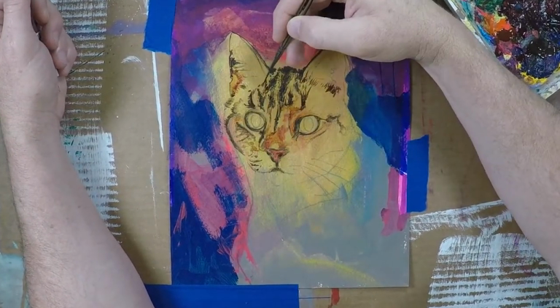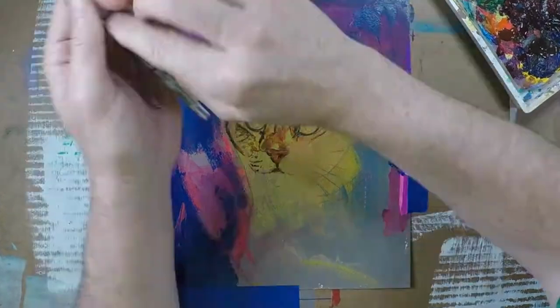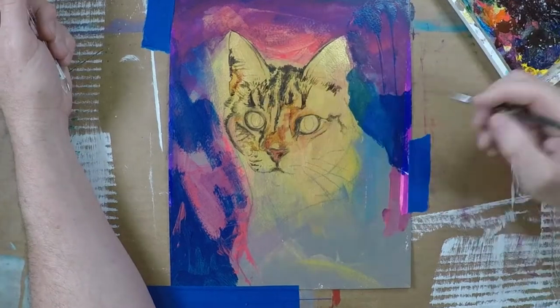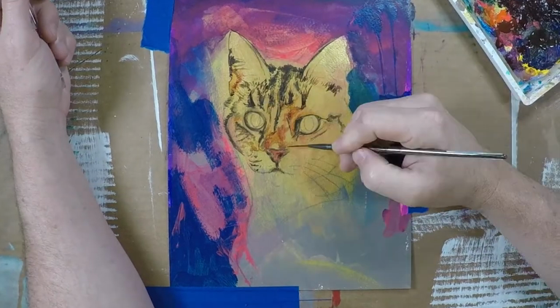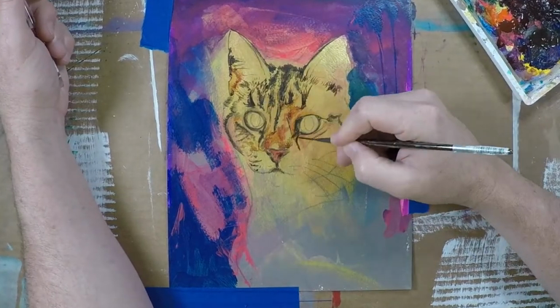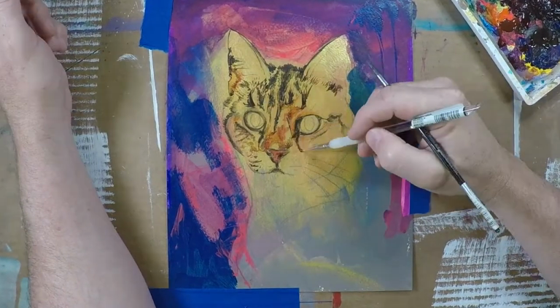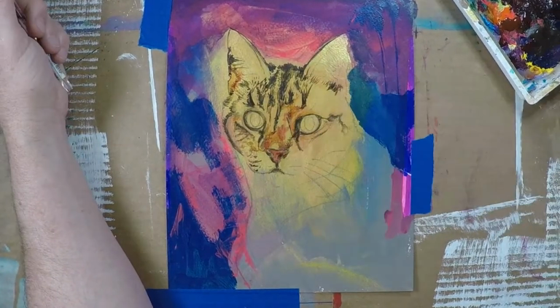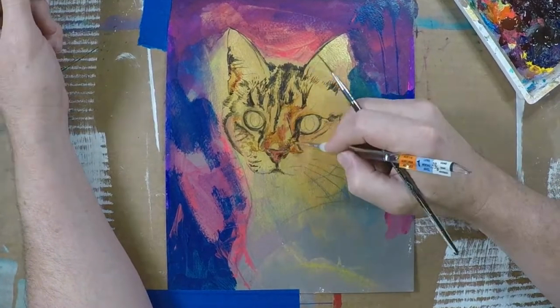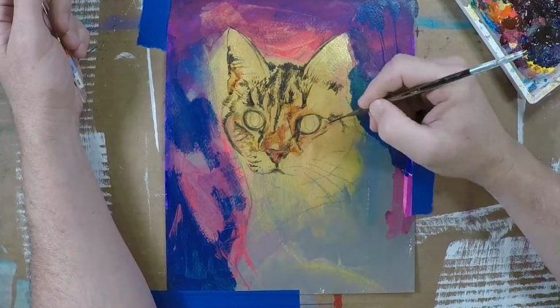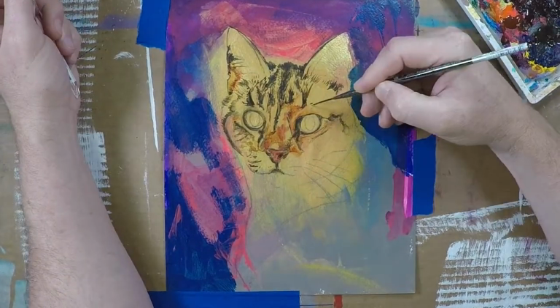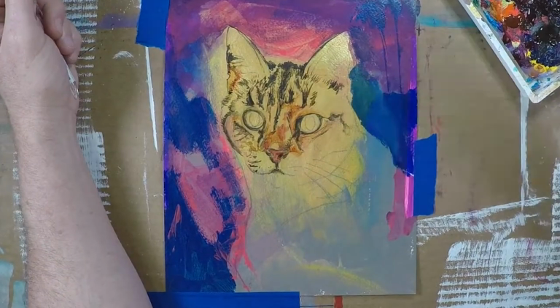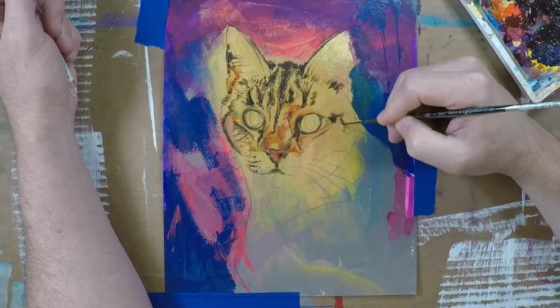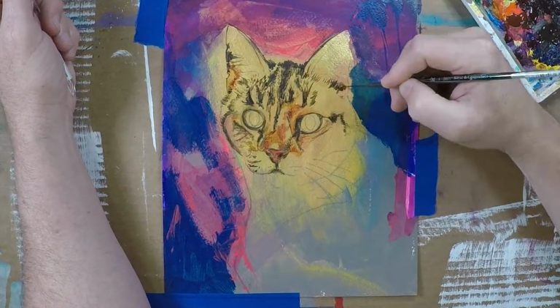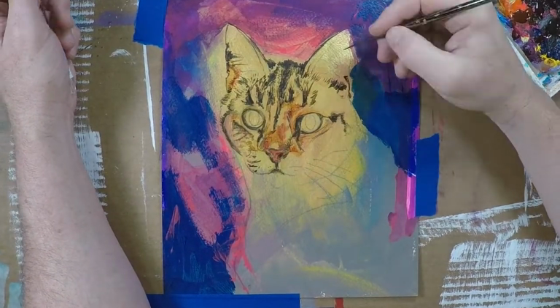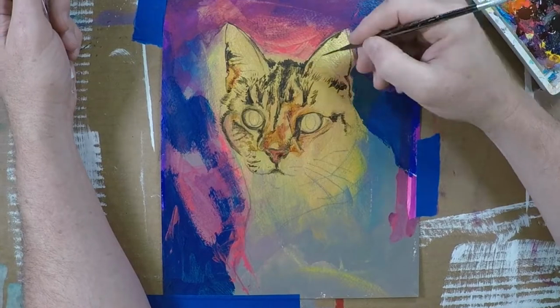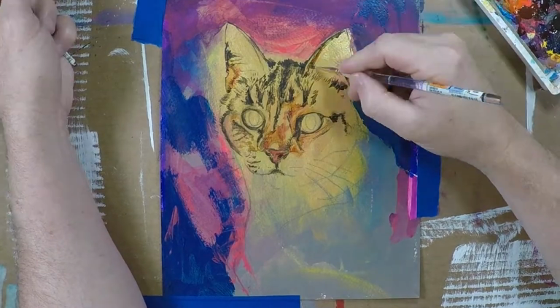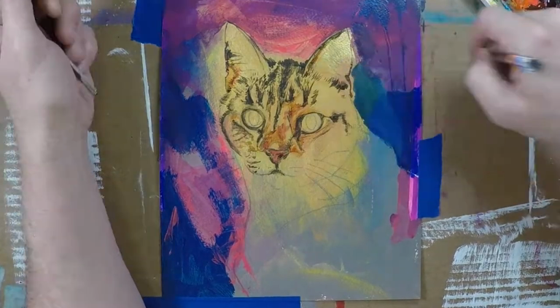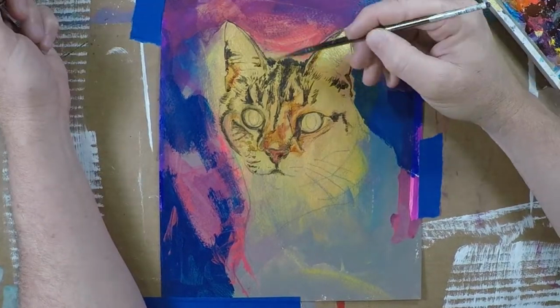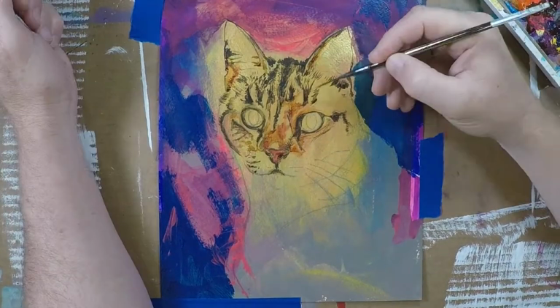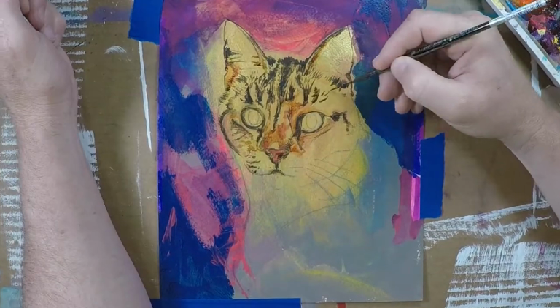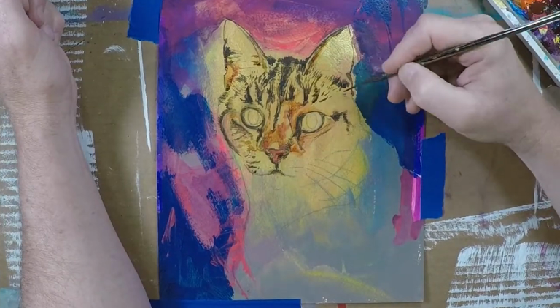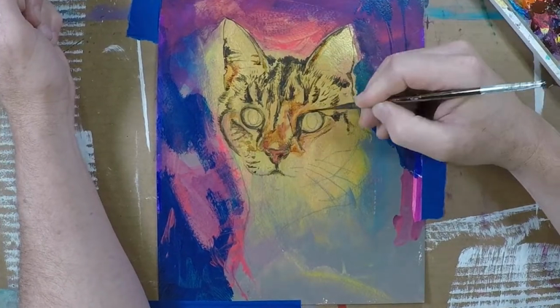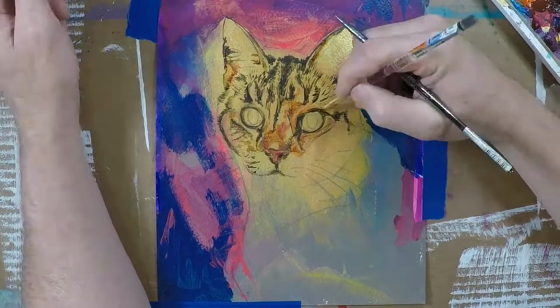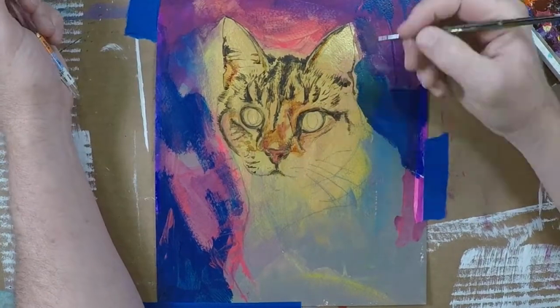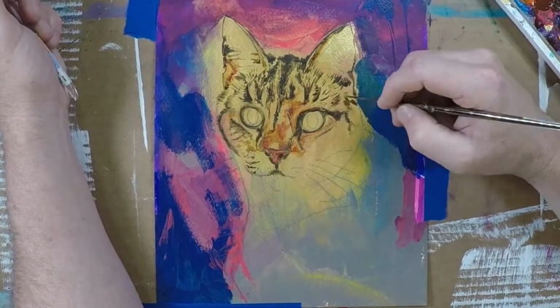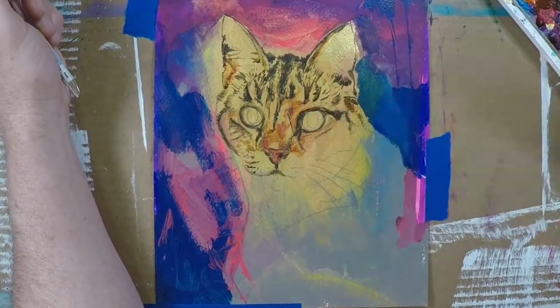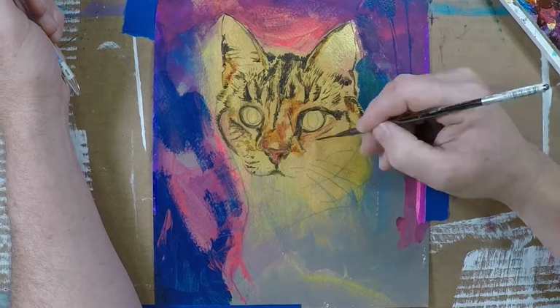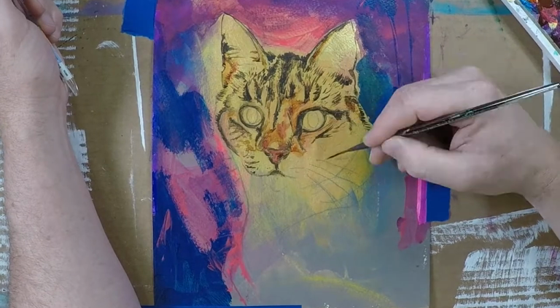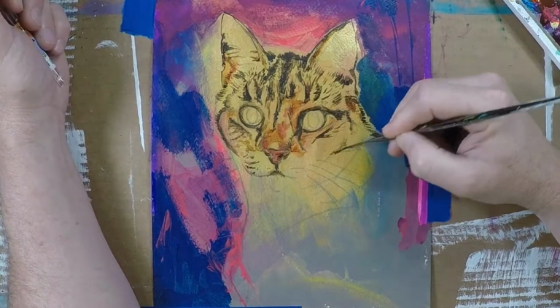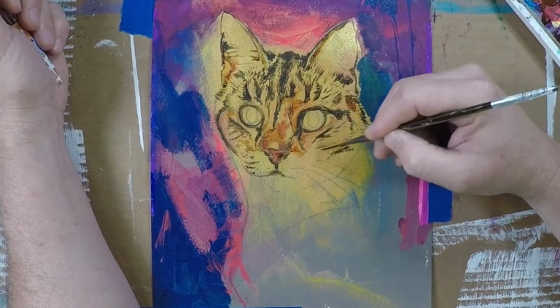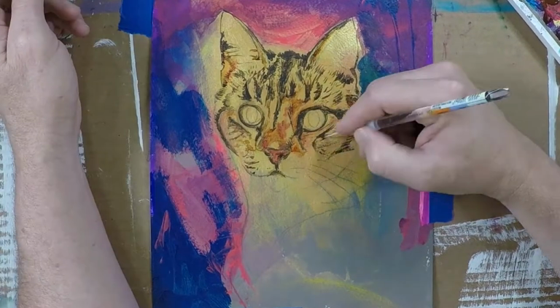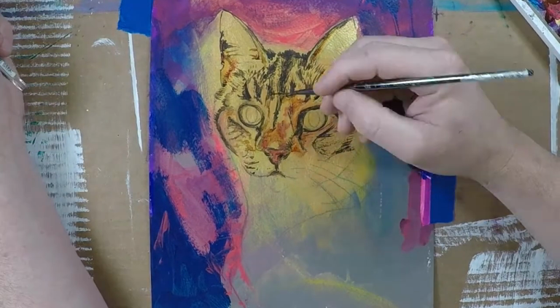Once I got some nice marks going and the color was fairly accurate to me, I just used several different types of brushes to make different marks and try to capture as best I could the likeness.